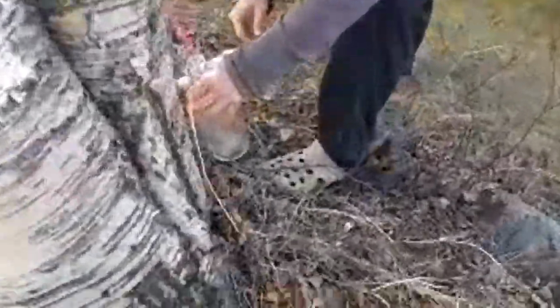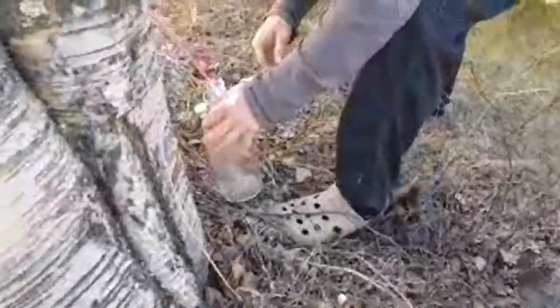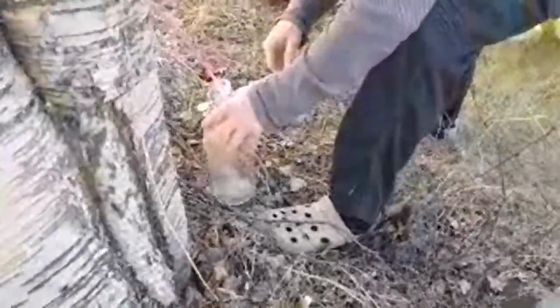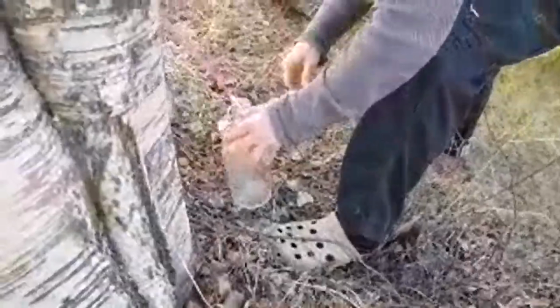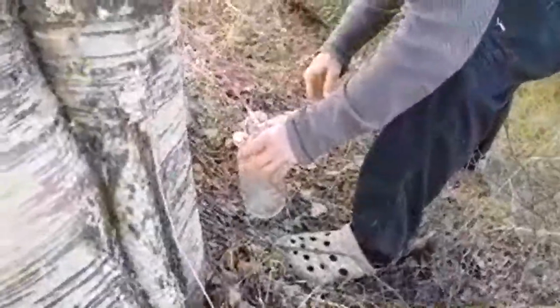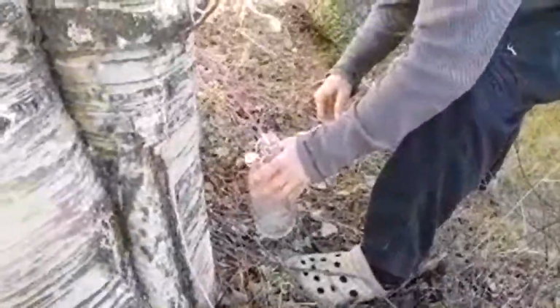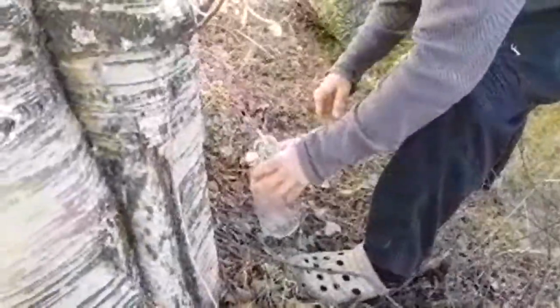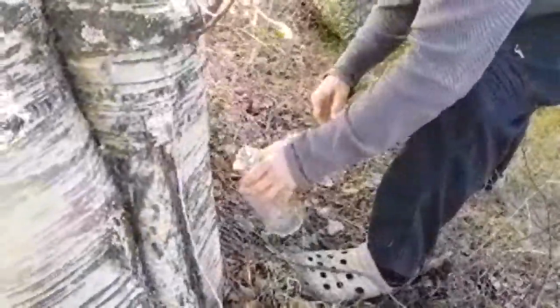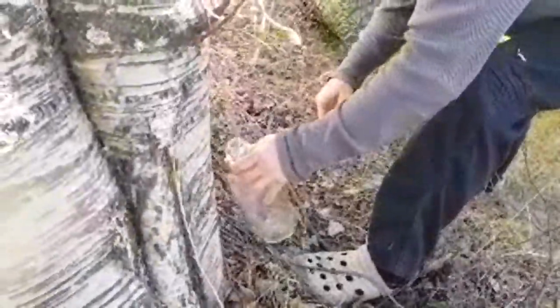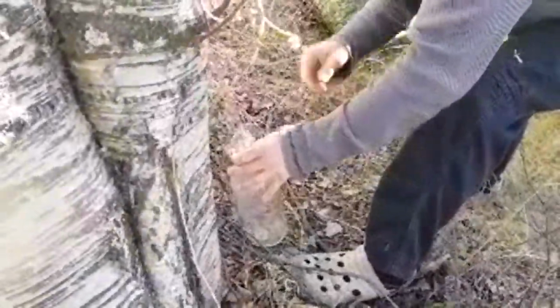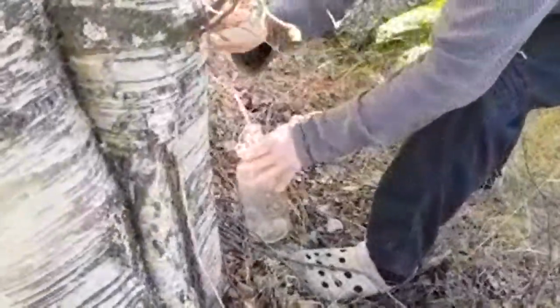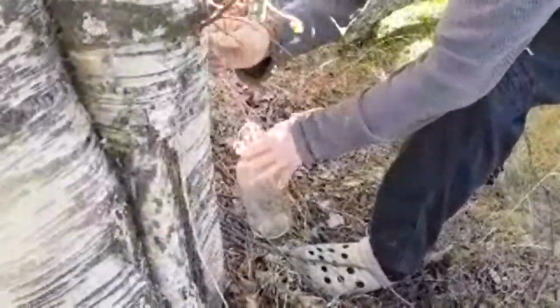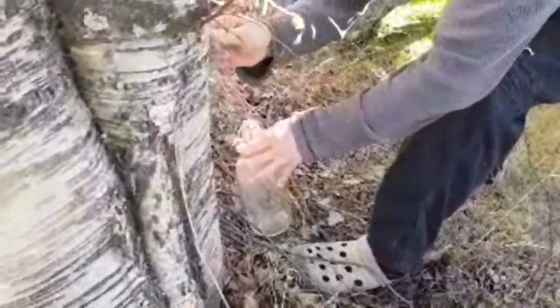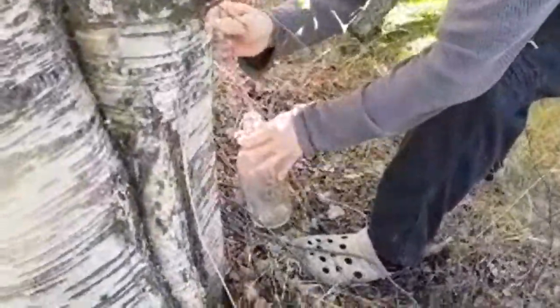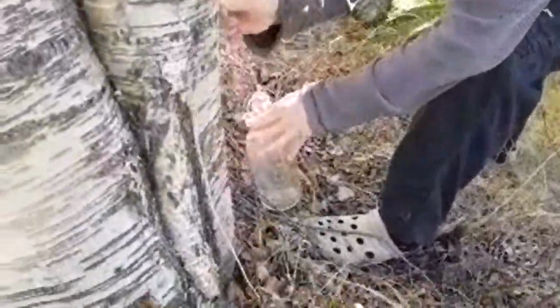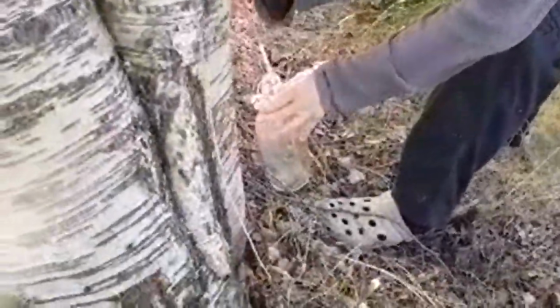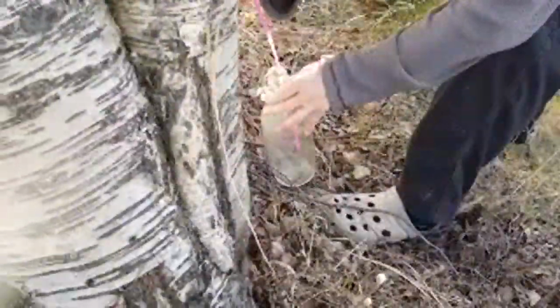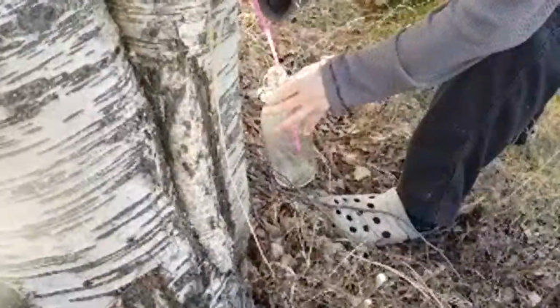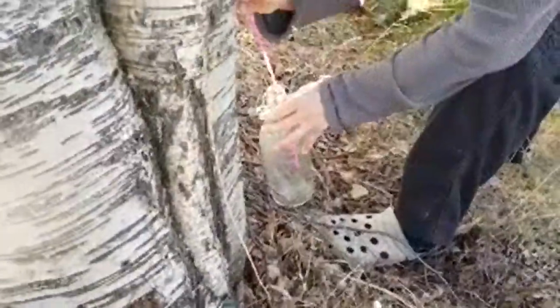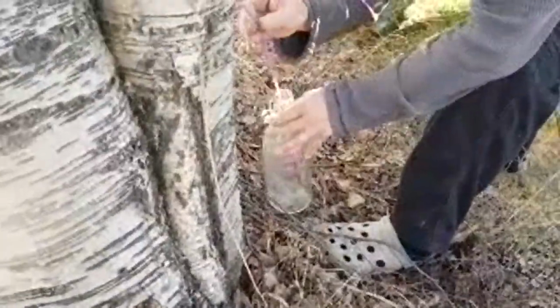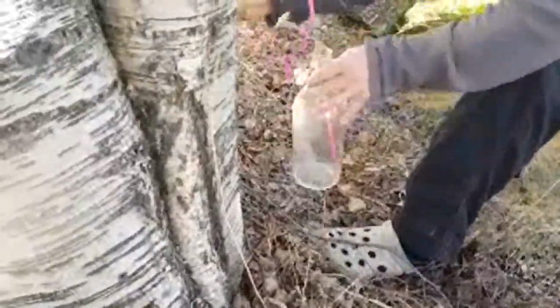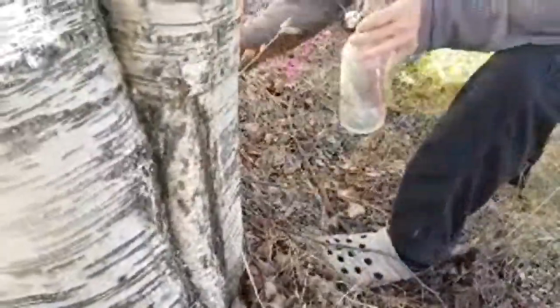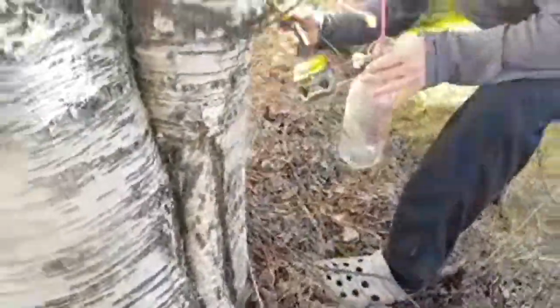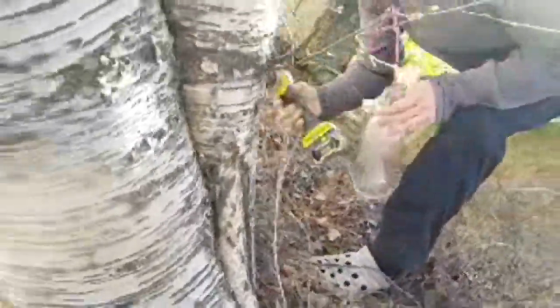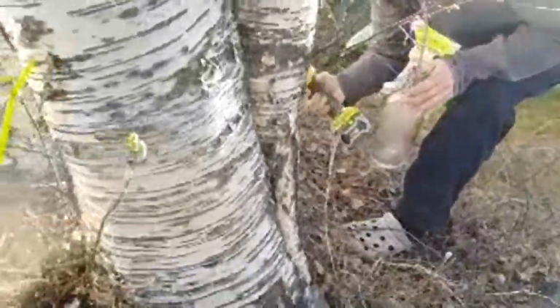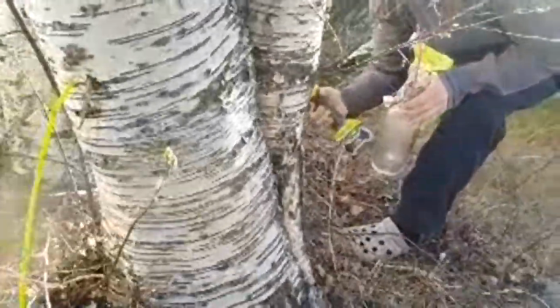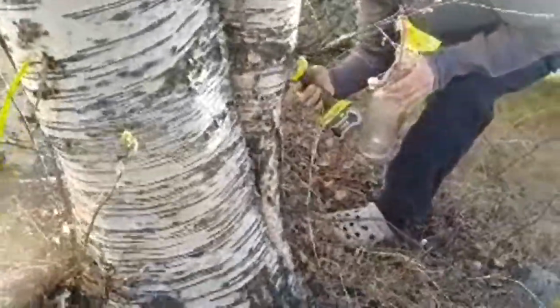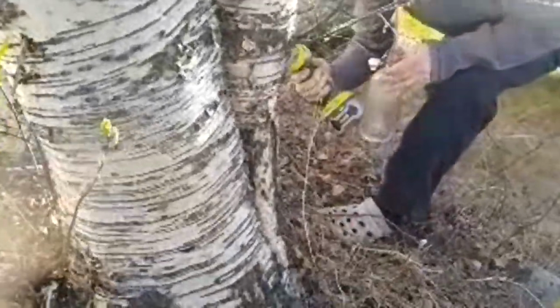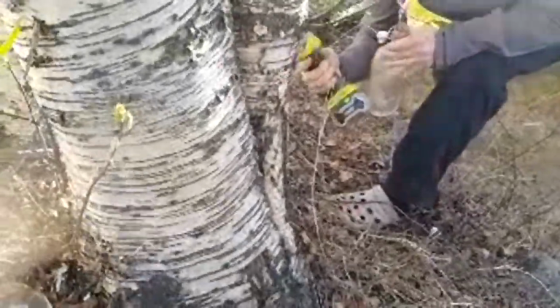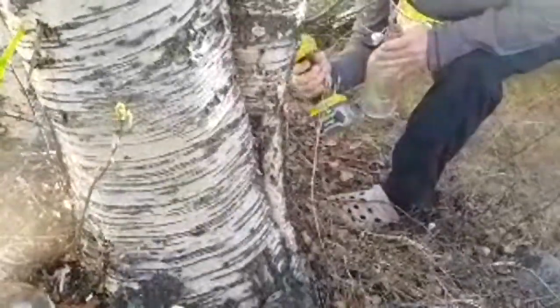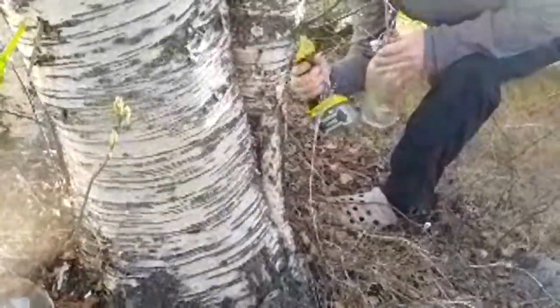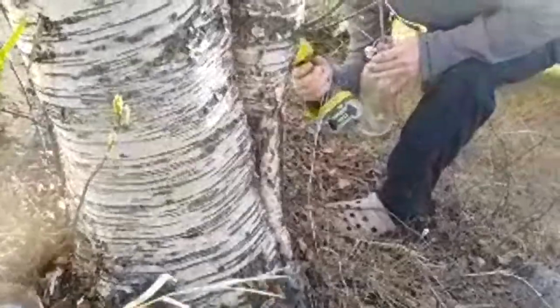So we're doing another one. This is the backyard of our house.